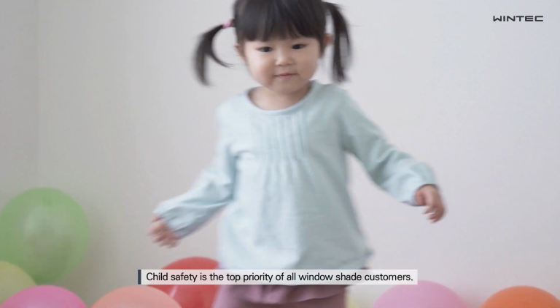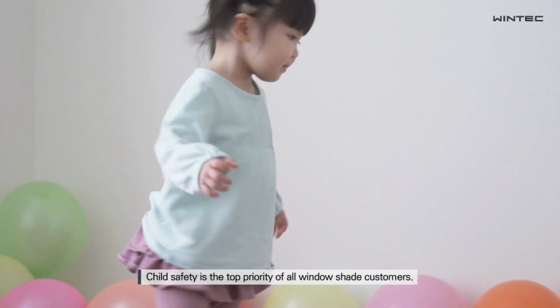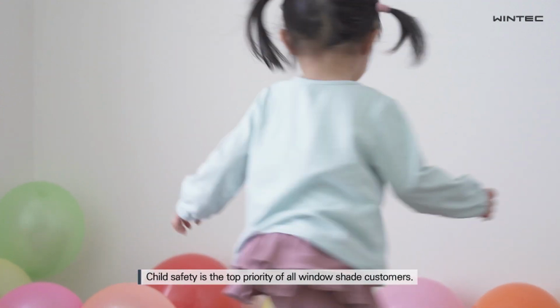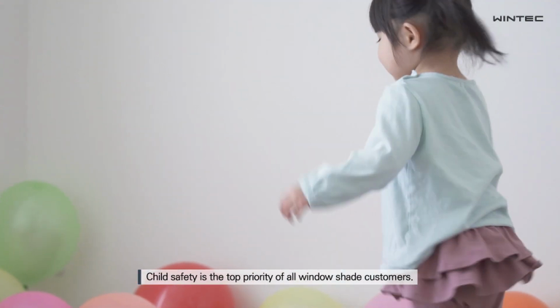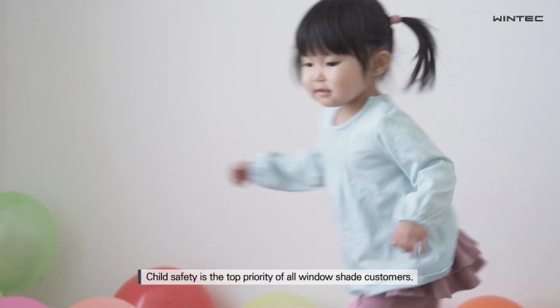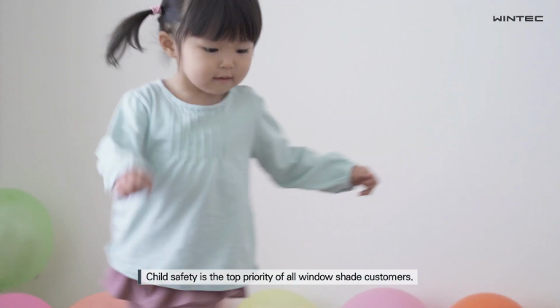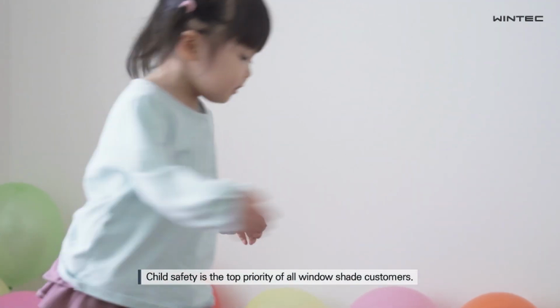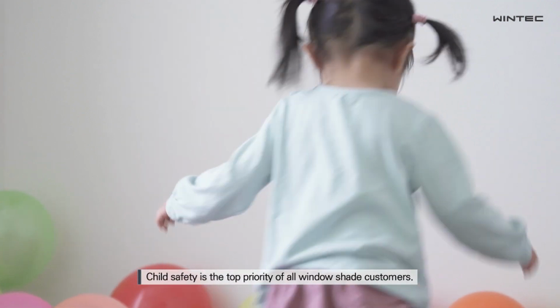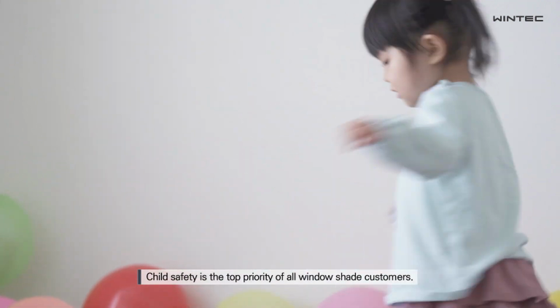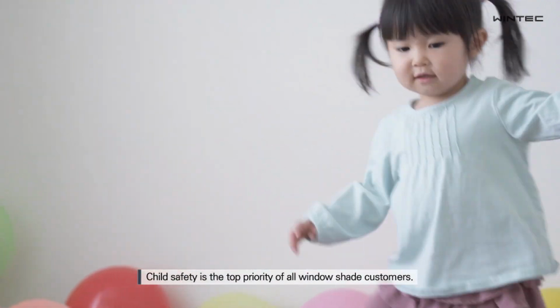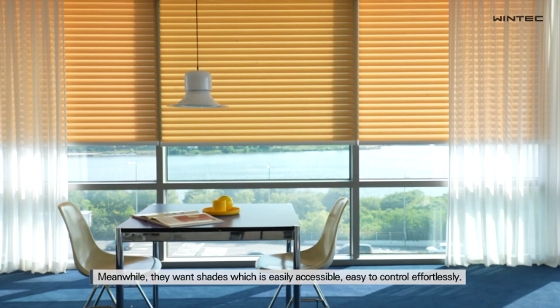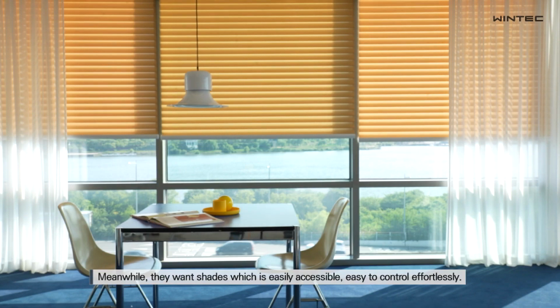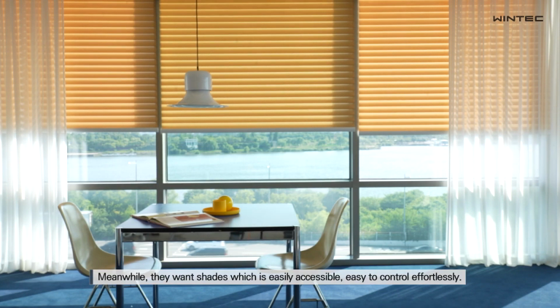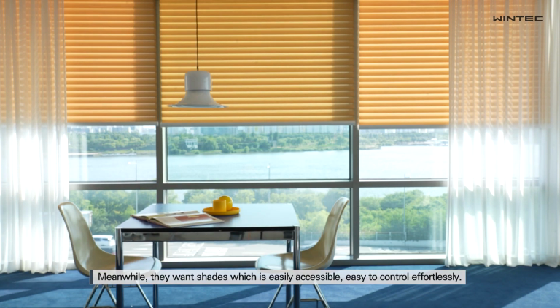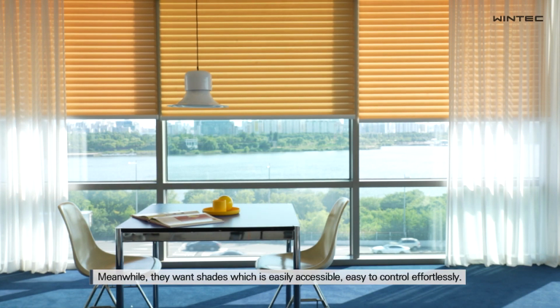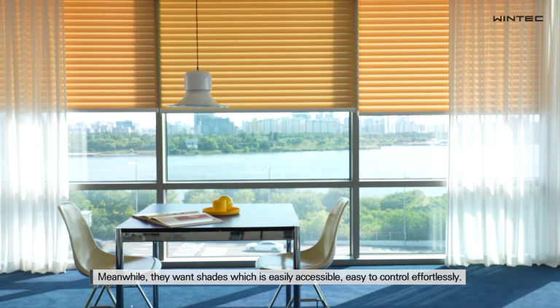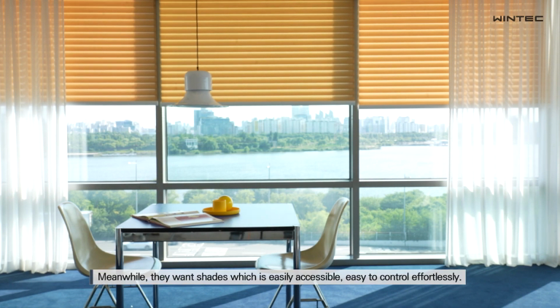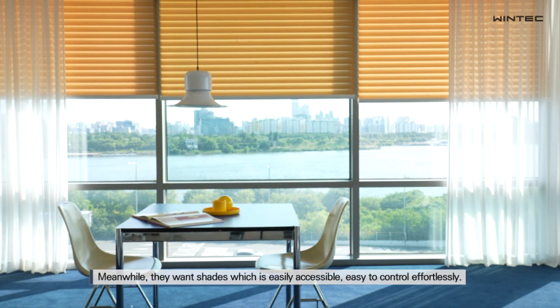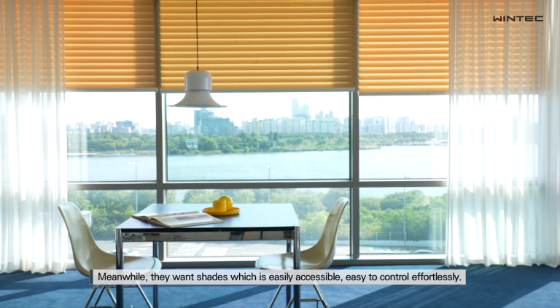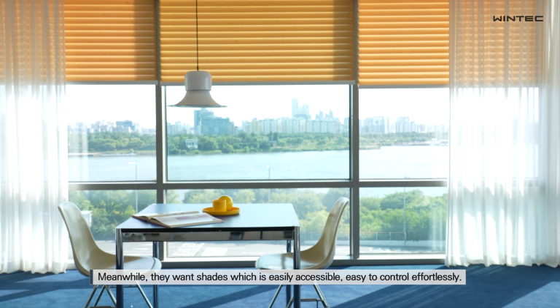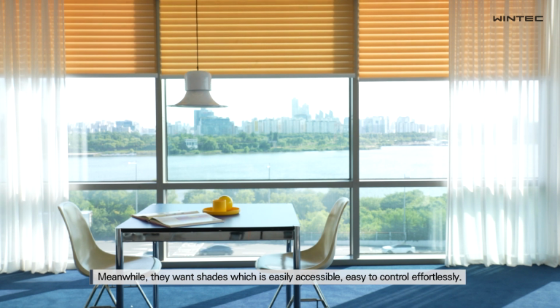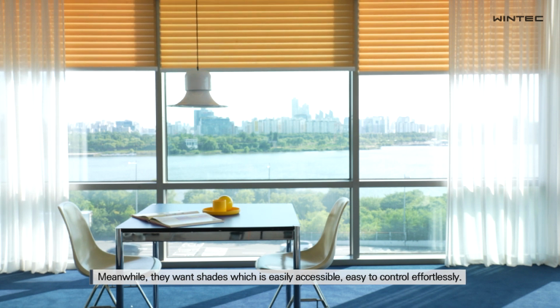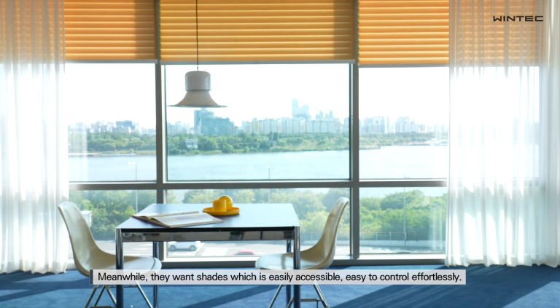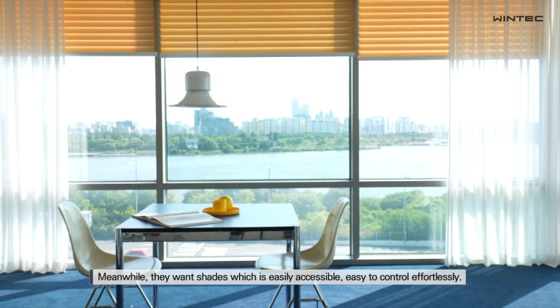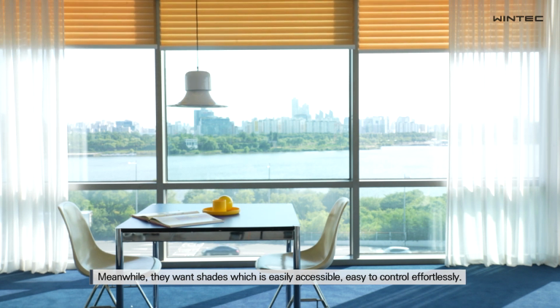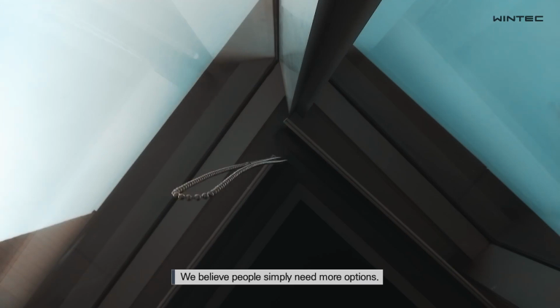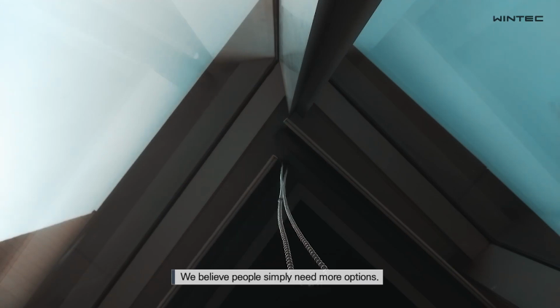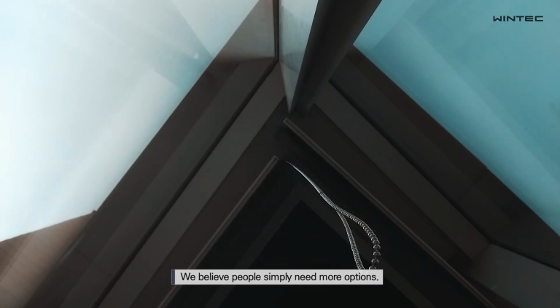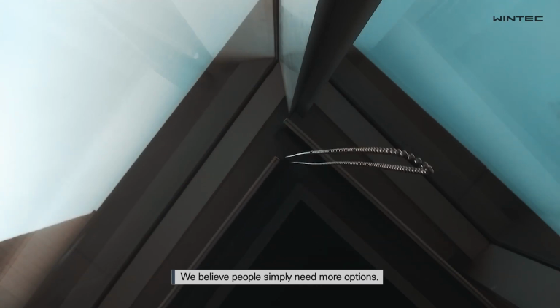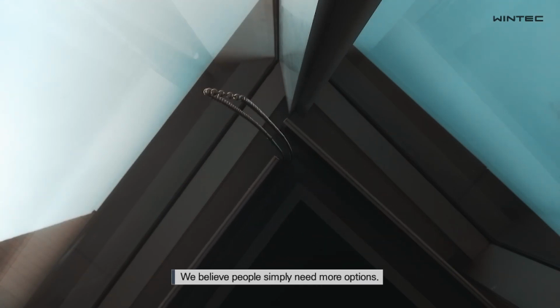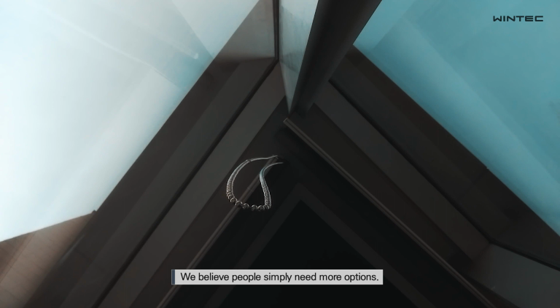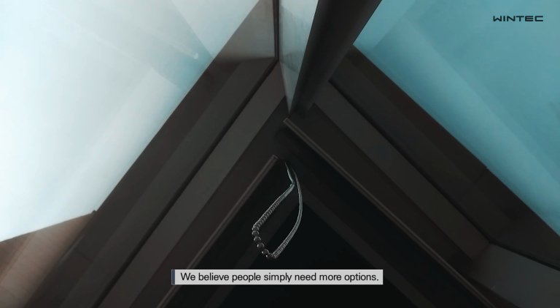Child safety is the top priority of all window shade customers. Meanwhile, they want shades which are easily accessible and easy to control effortlessly. We believe people simply need more options.